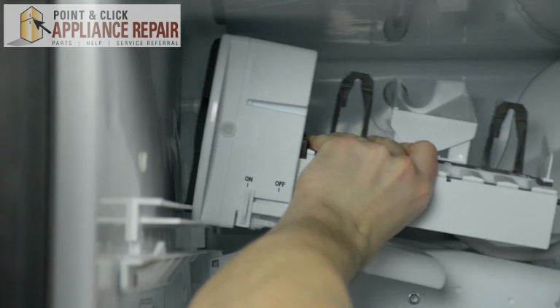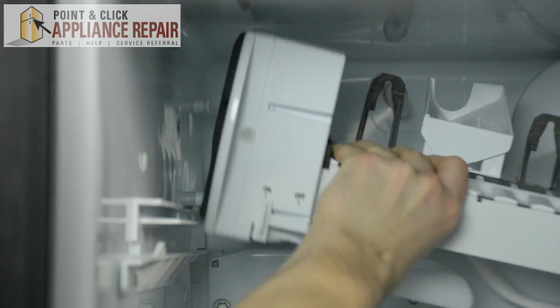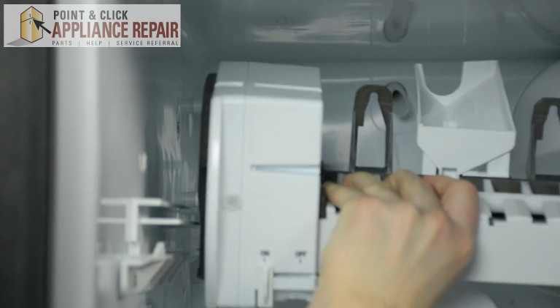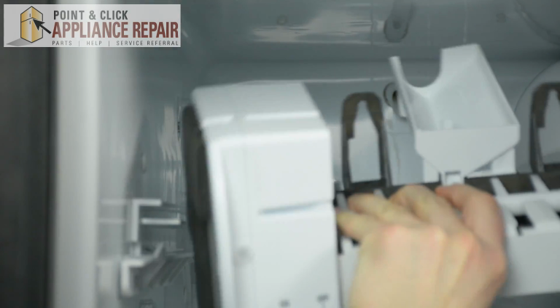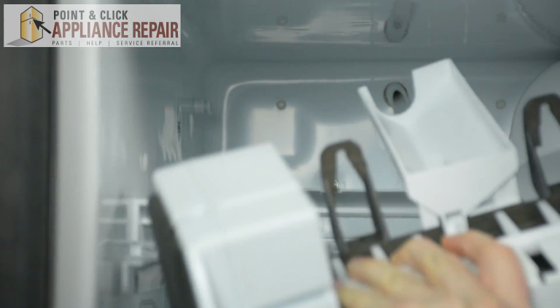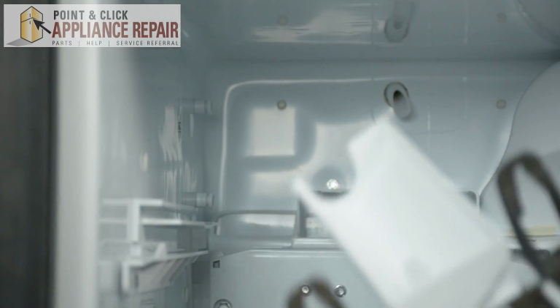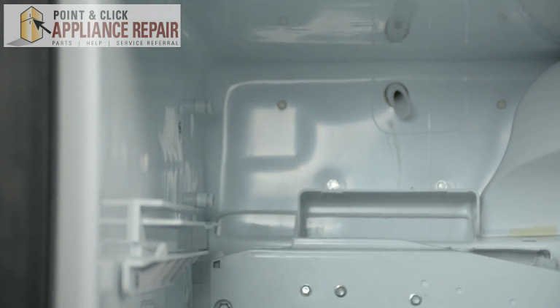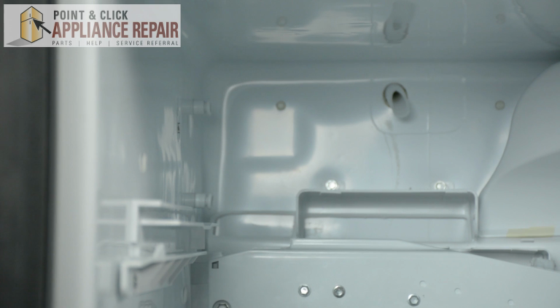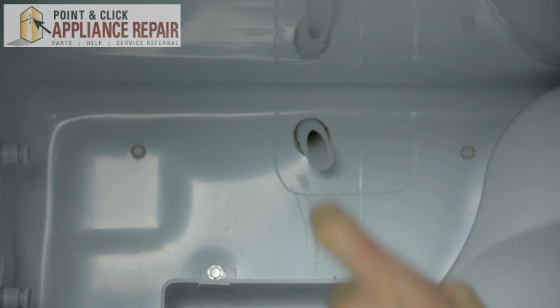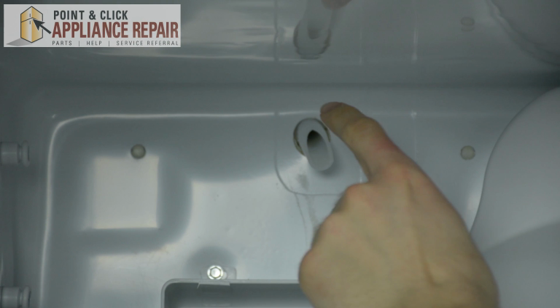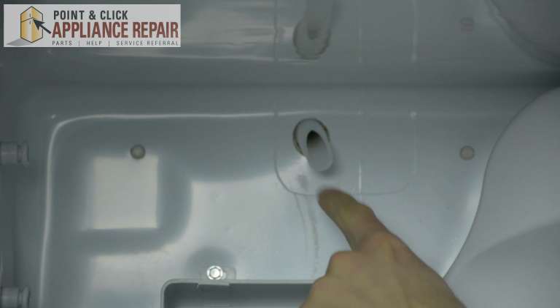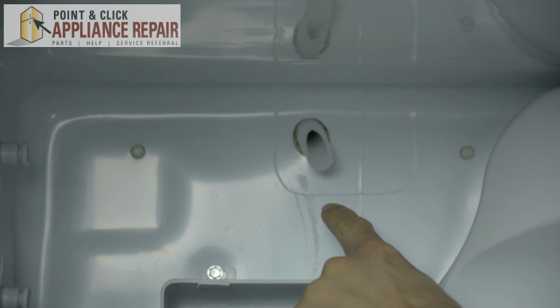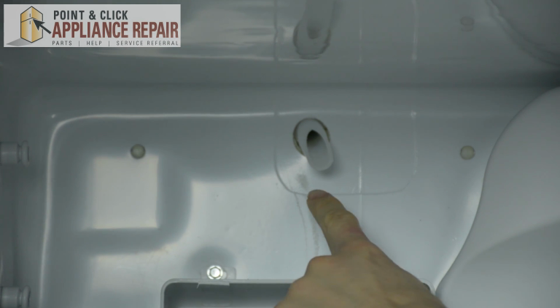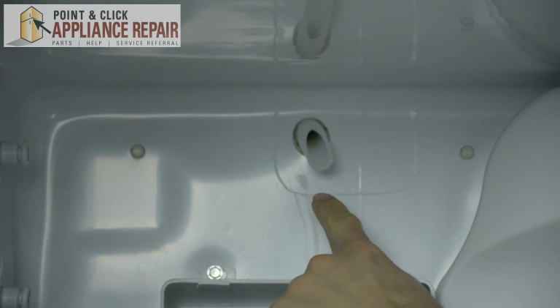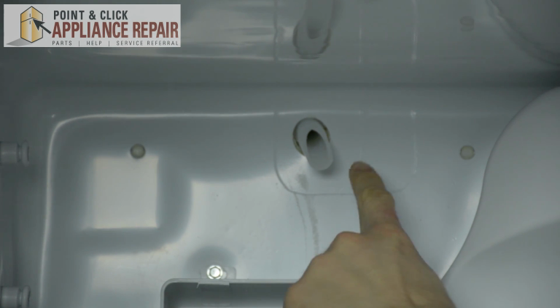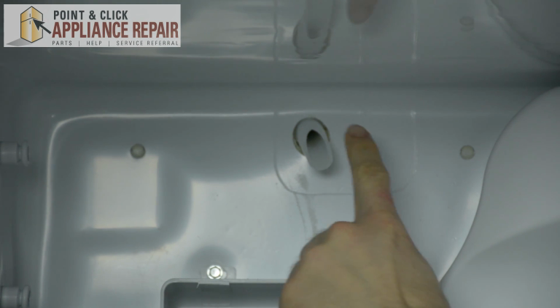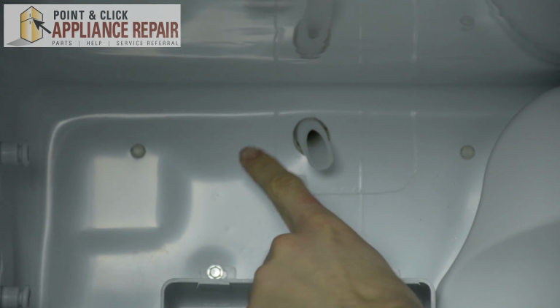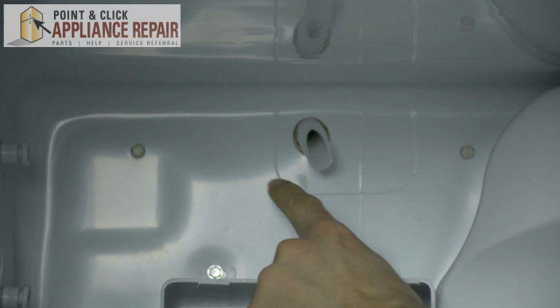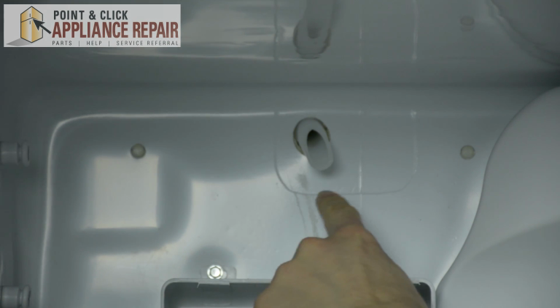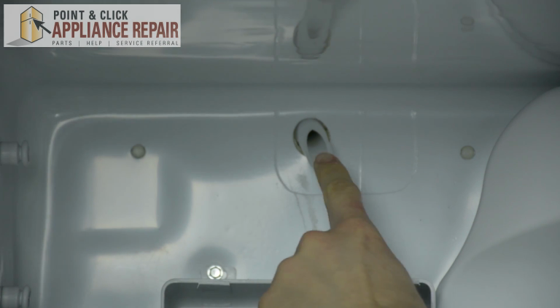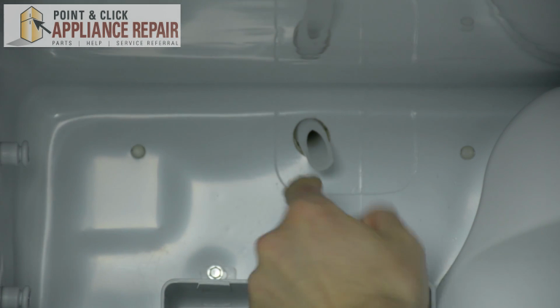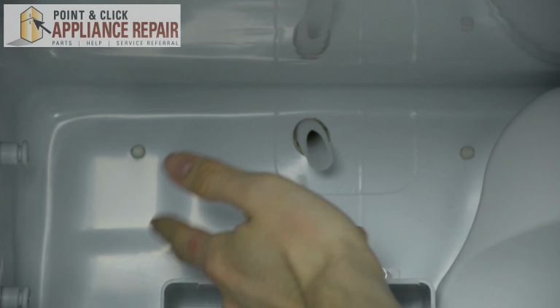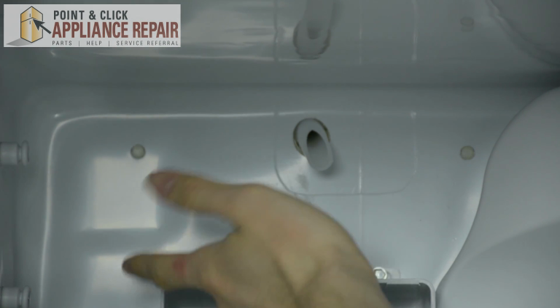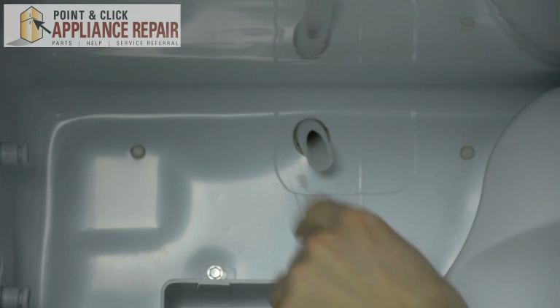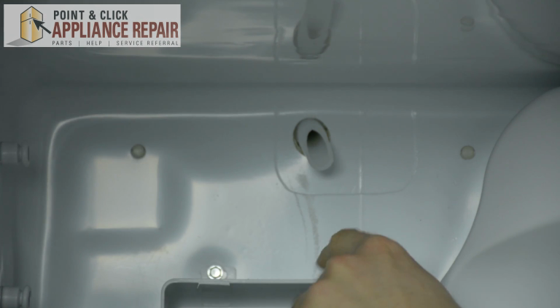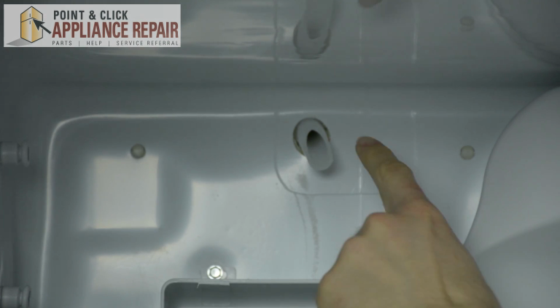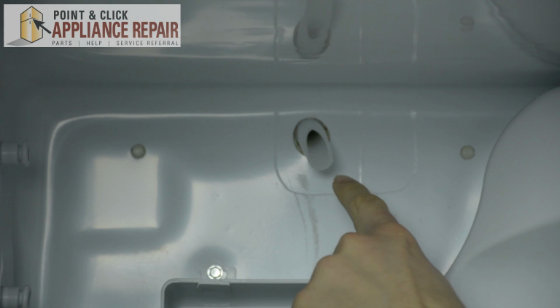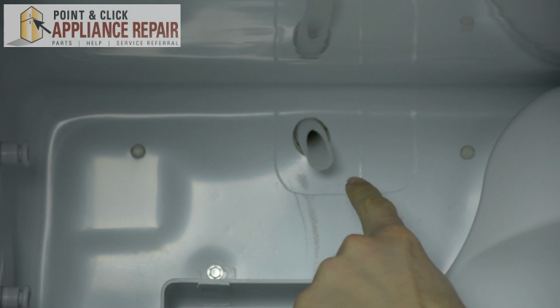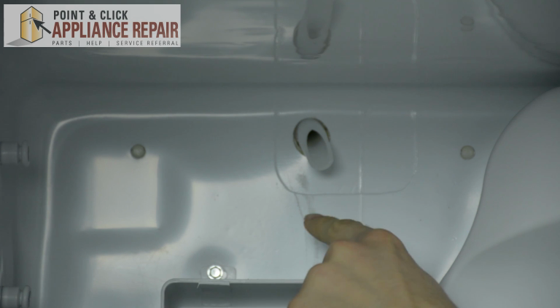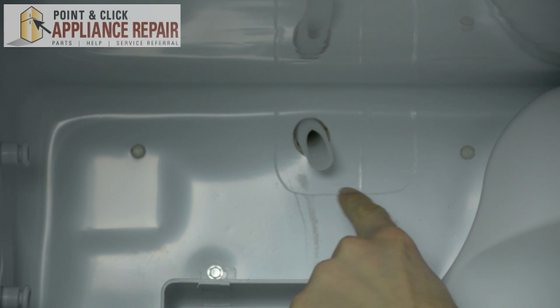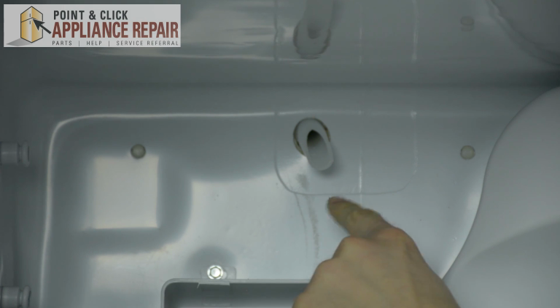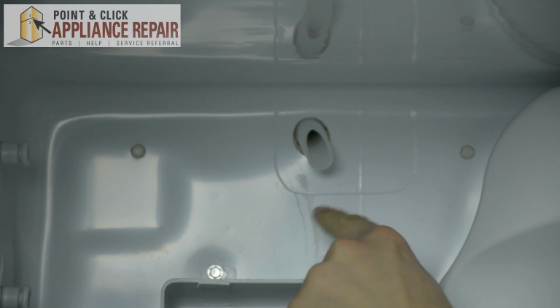You may need to remove your ice maker to see this tube and to check if it's frozen. If the fill tube is frozen, you will need to remove this part from your refrigerator and thaw it out in the sink.